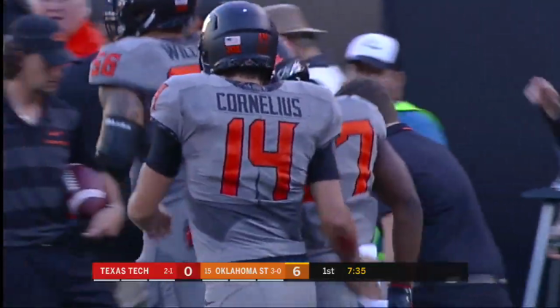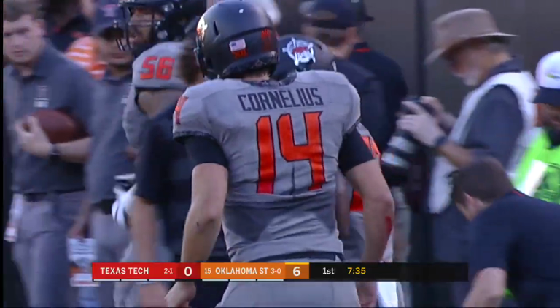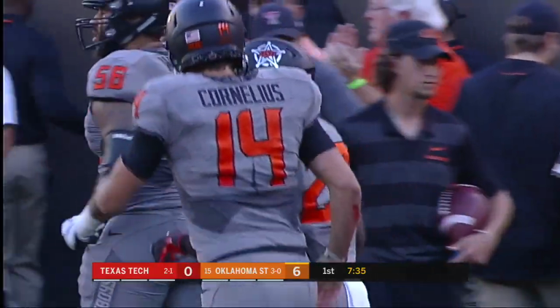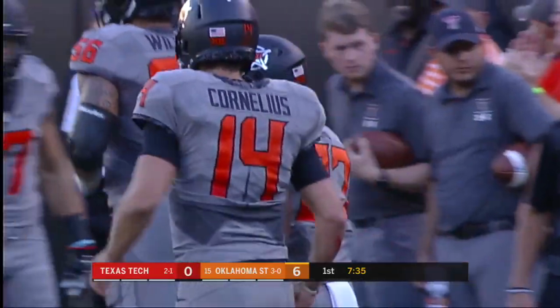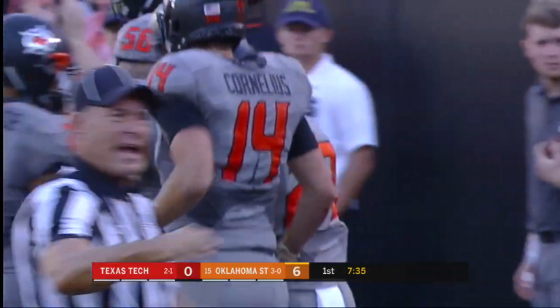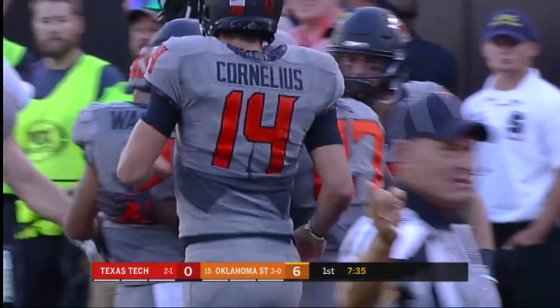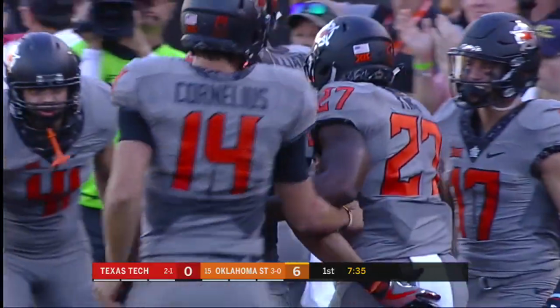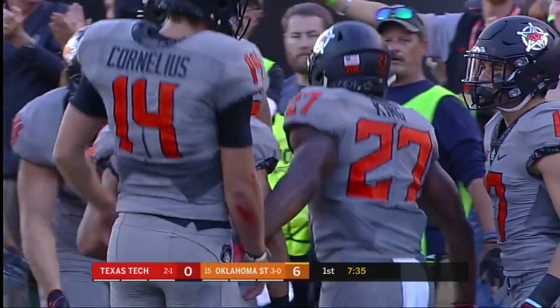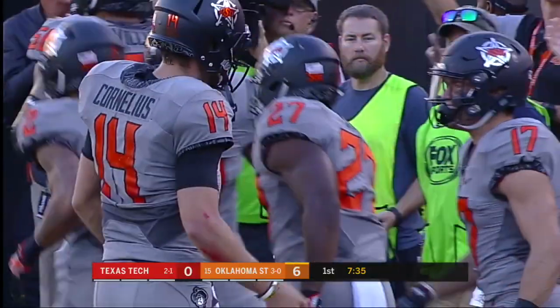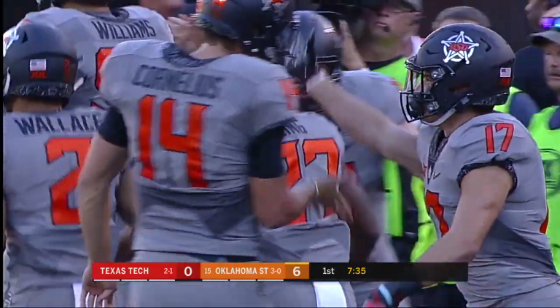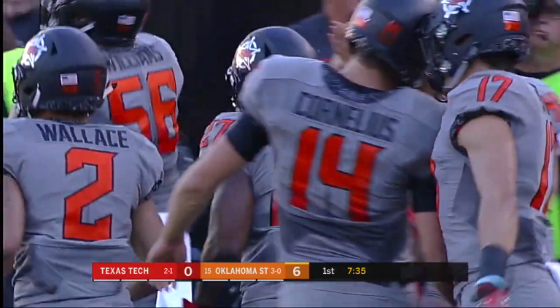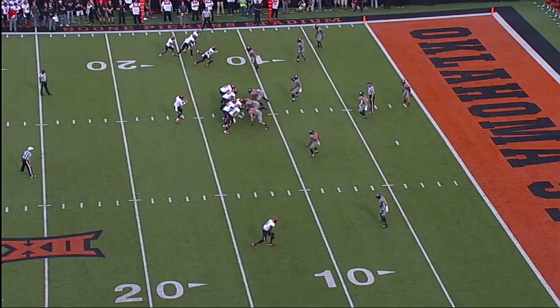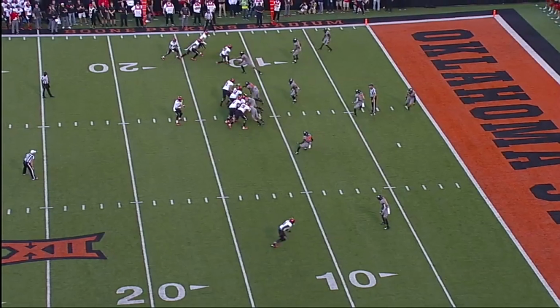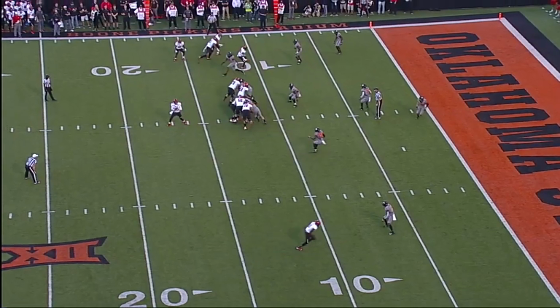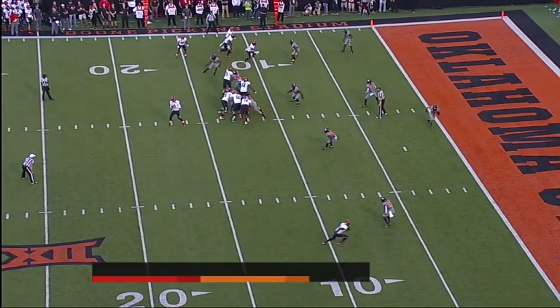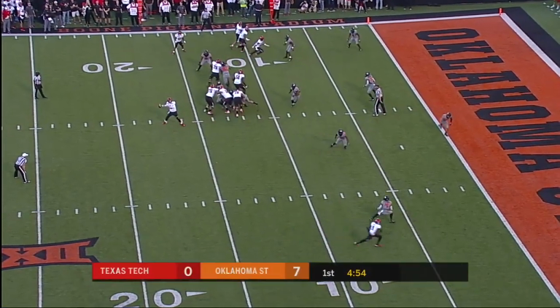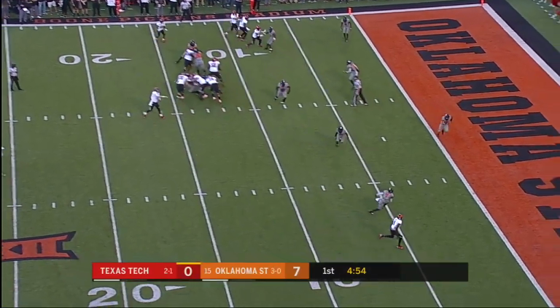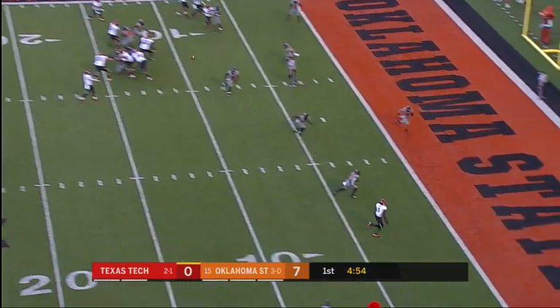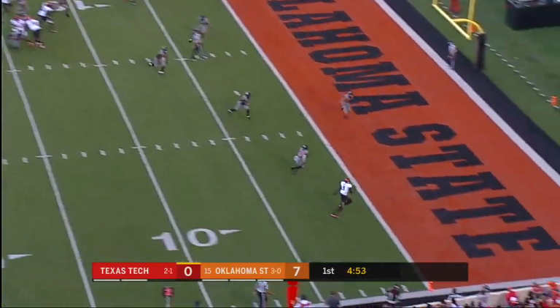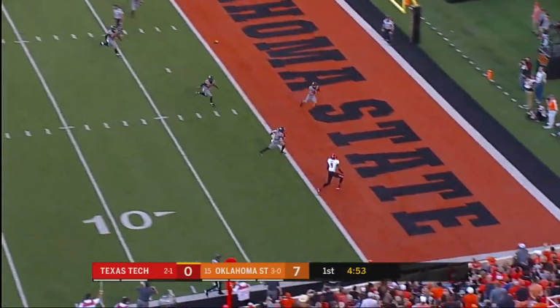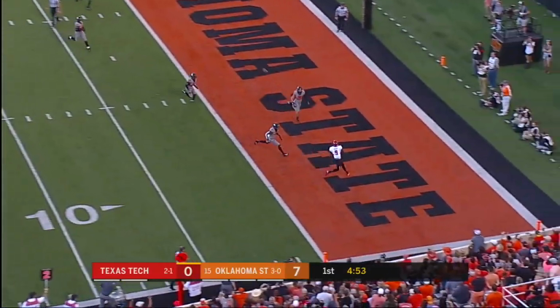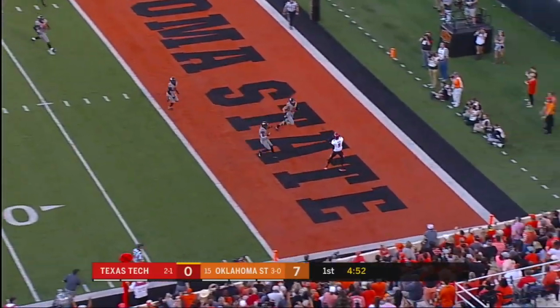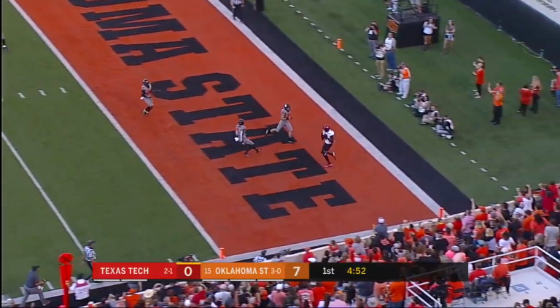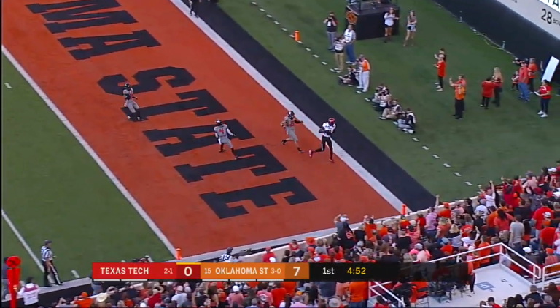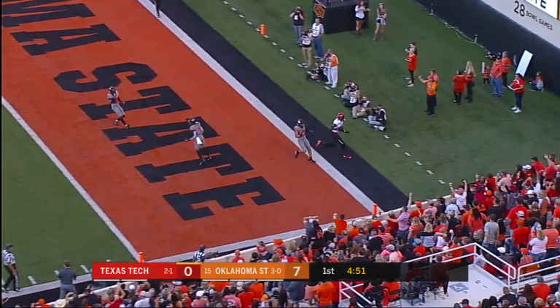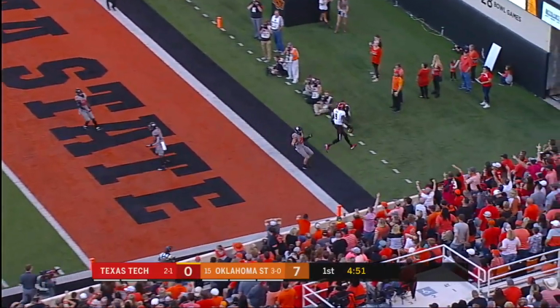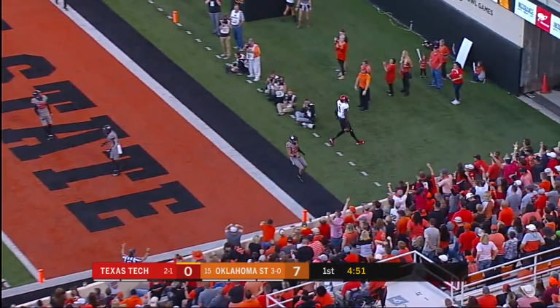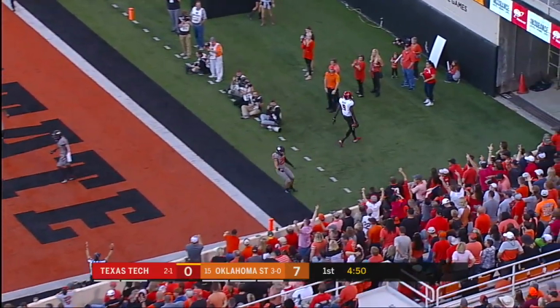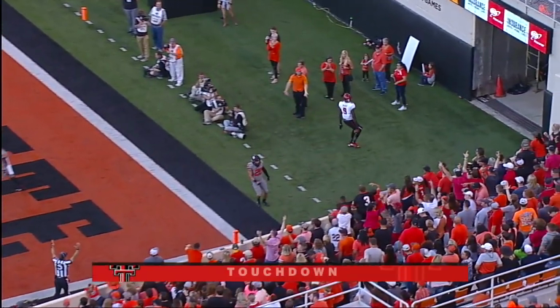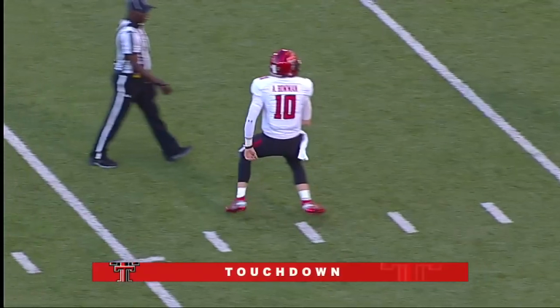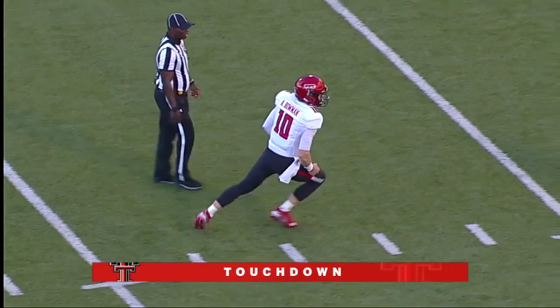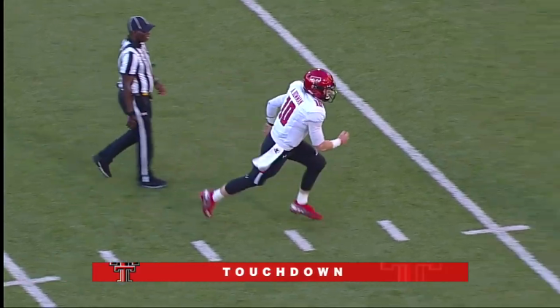The sophomore out of Georgia. They go four up top. They throw the fade to Vasher. Caught, touchdown! Red Raiders!